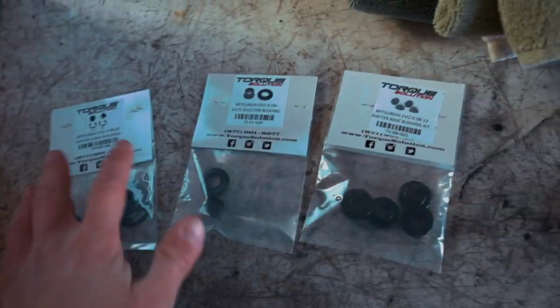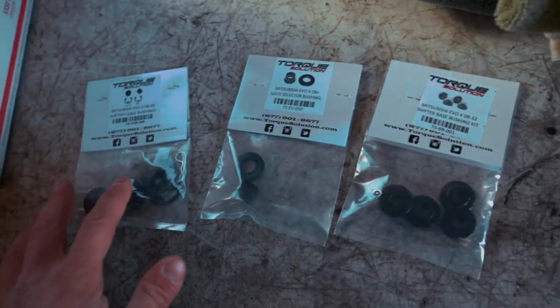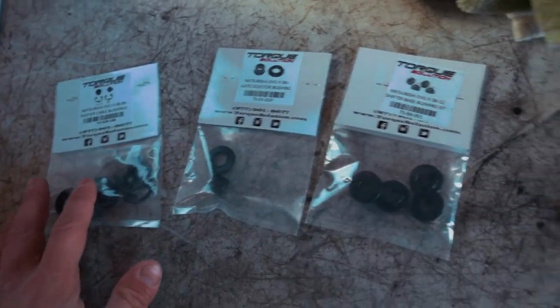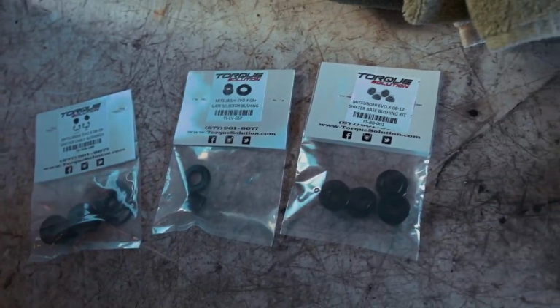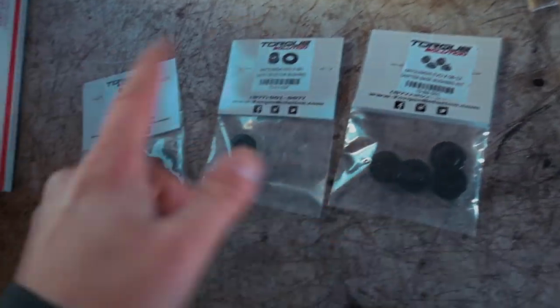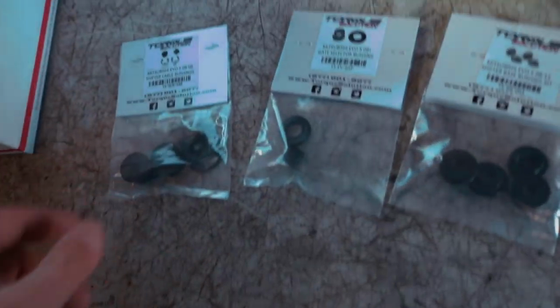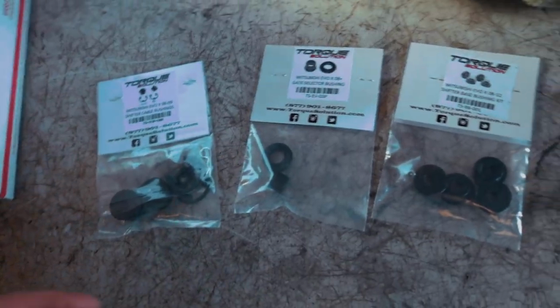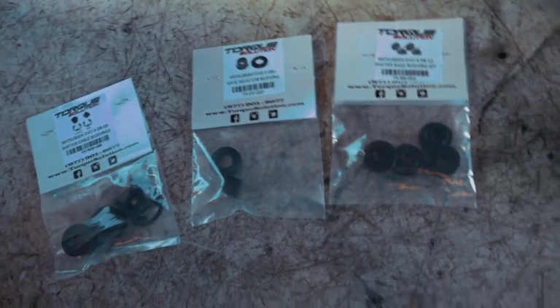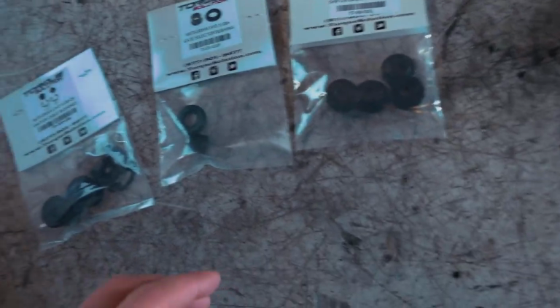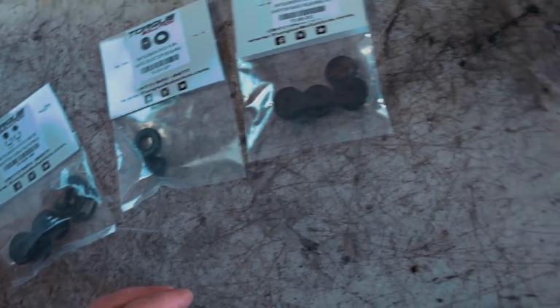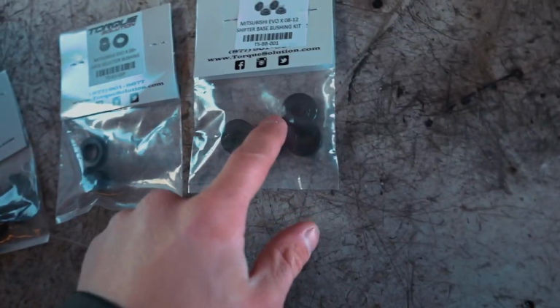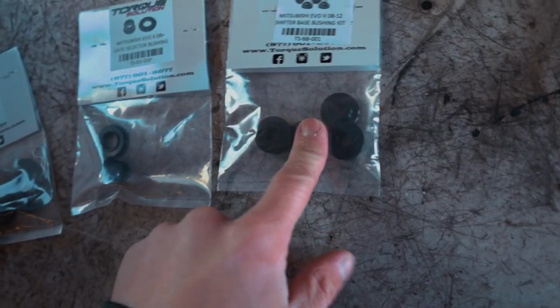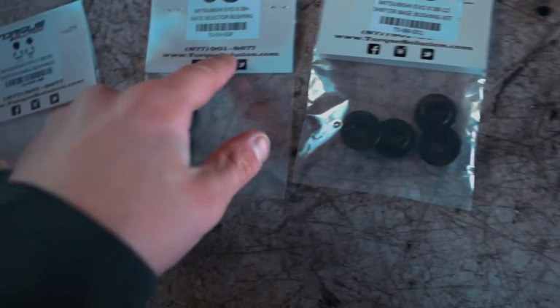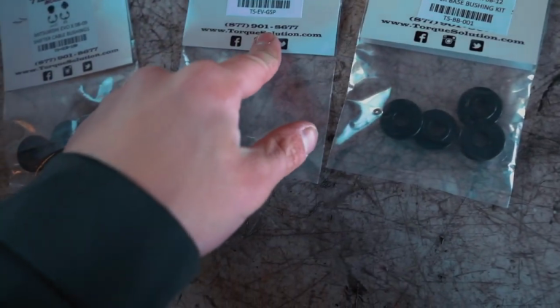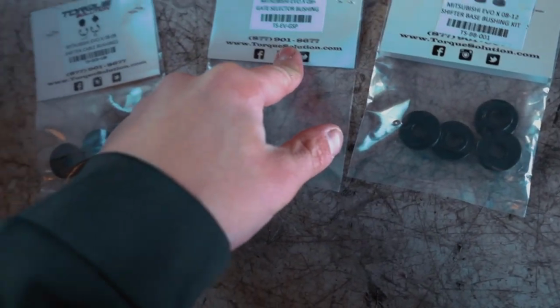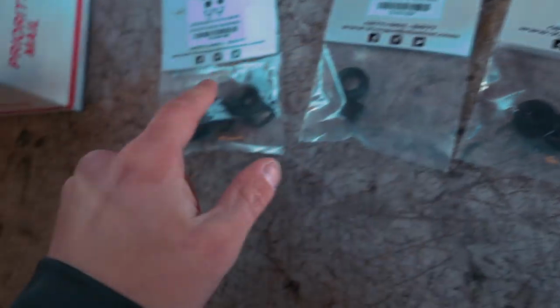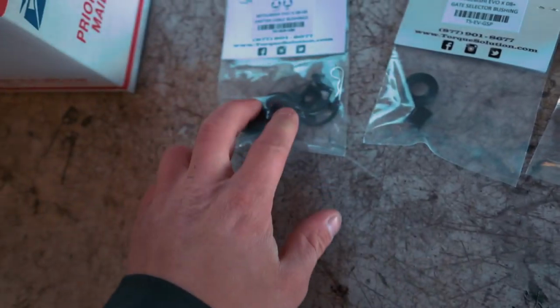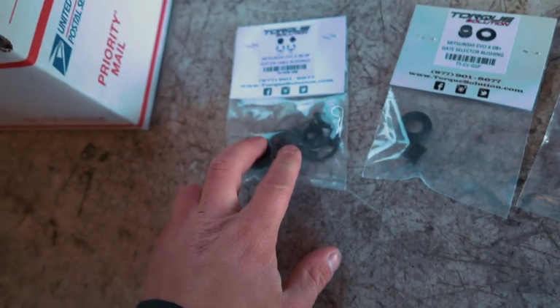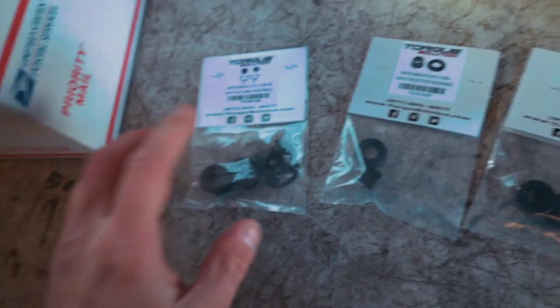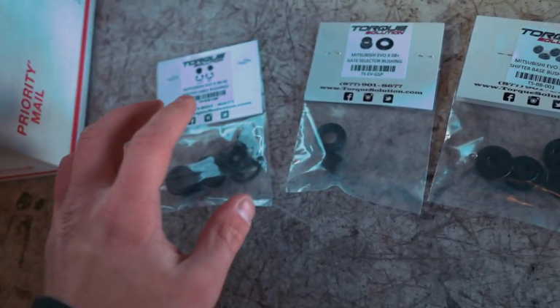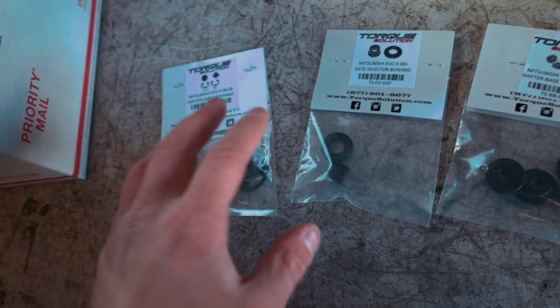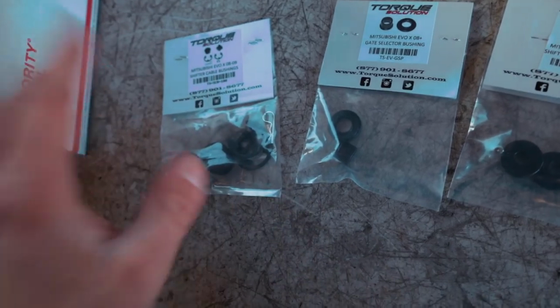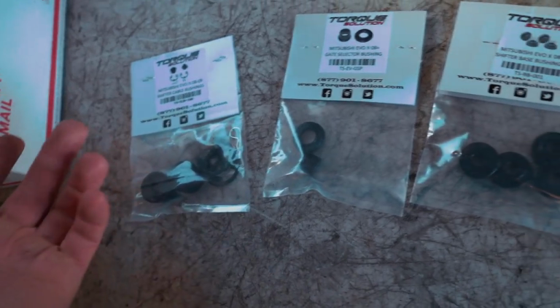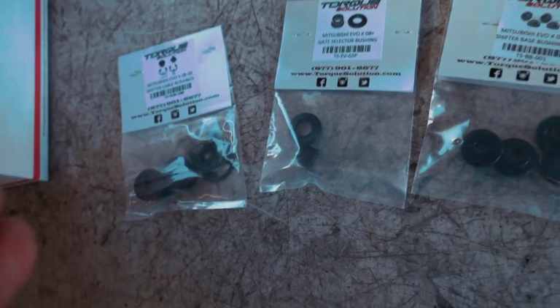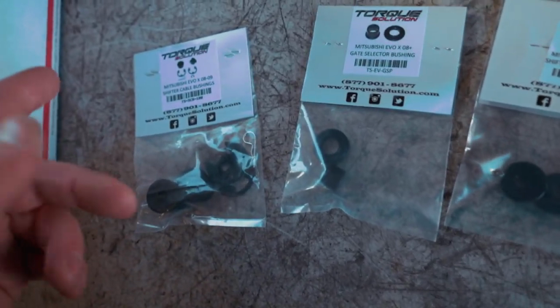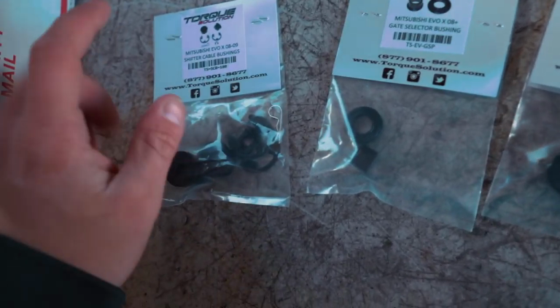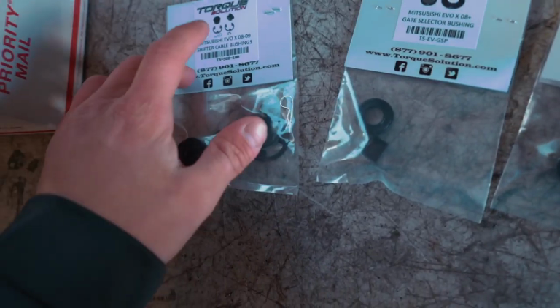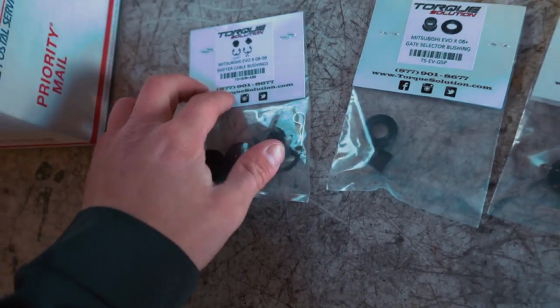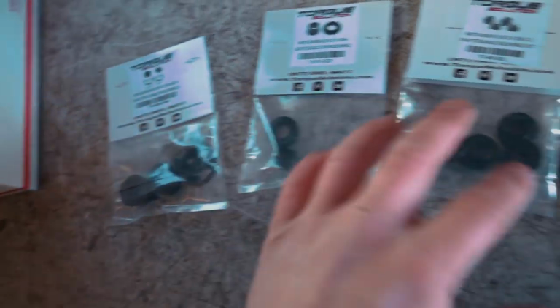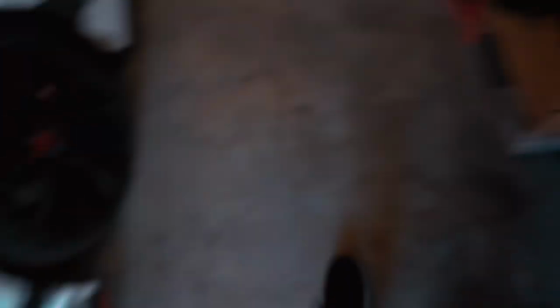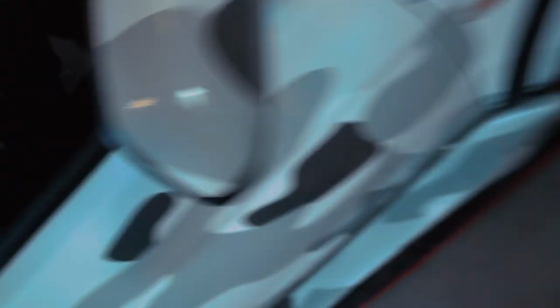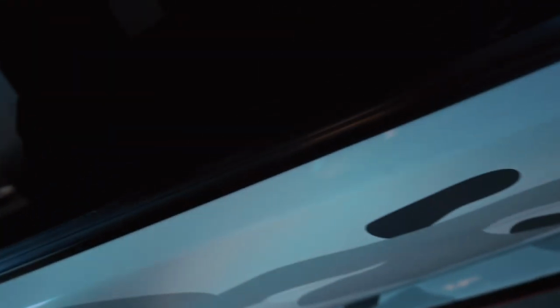If you guys want to pick any of these up, I'll have each one listed down in the description box below. These are for 08 to 12, that one is 08 to 15, and that one is 08 to 9. My car is the 2008, so if you have anything newer make sure you get the proper ones.